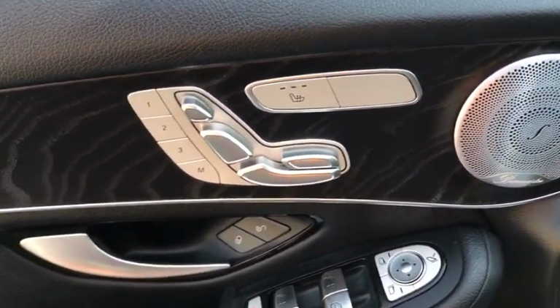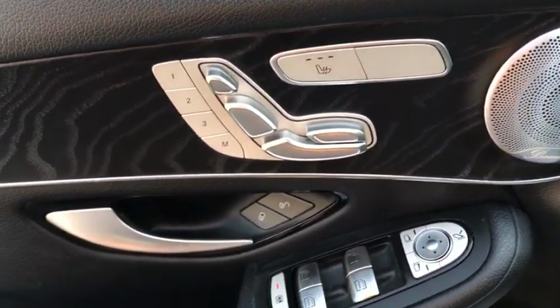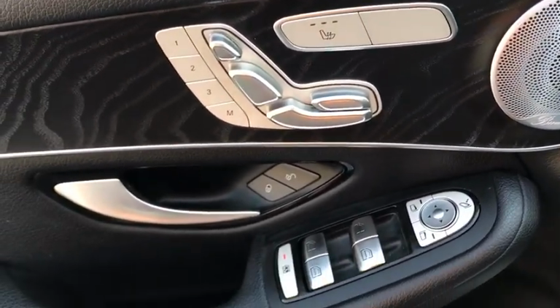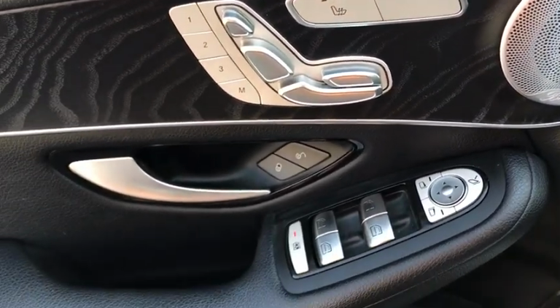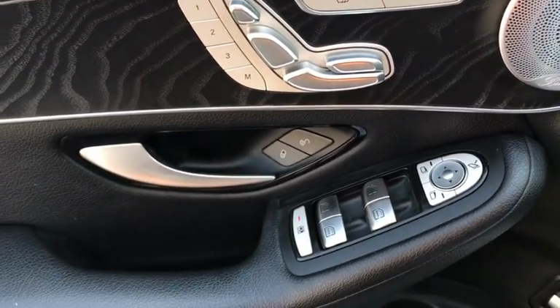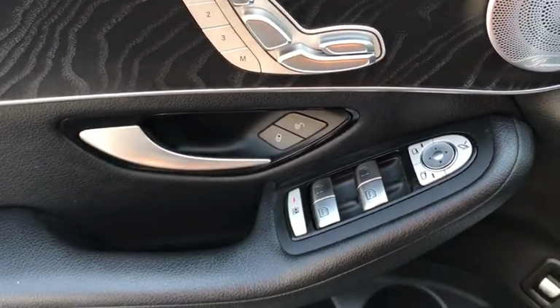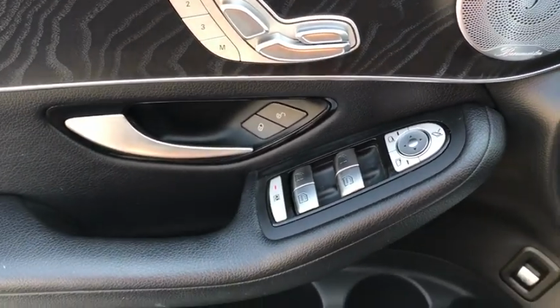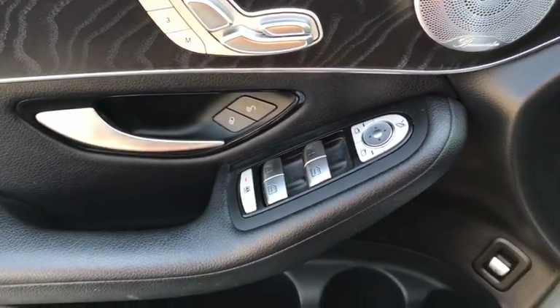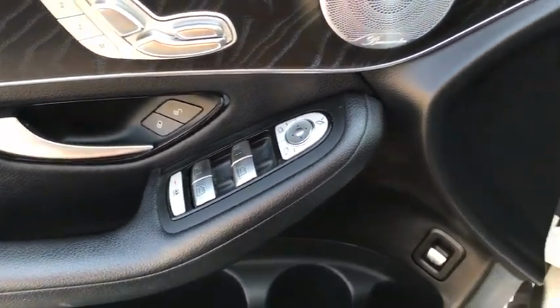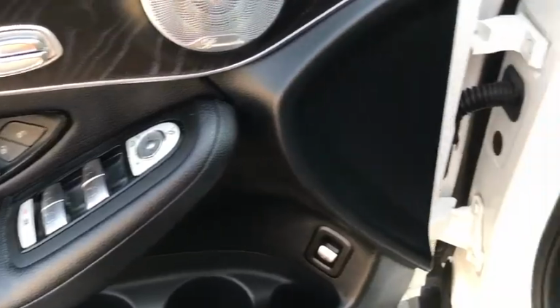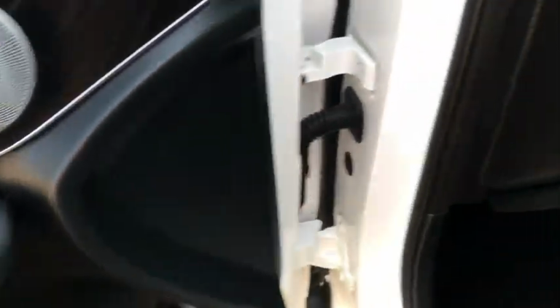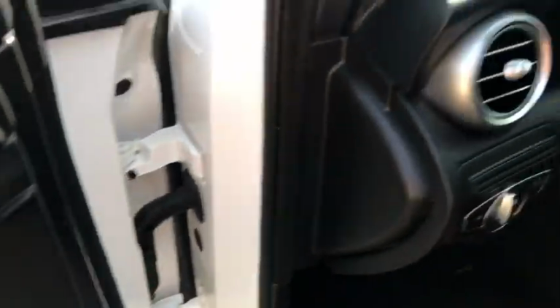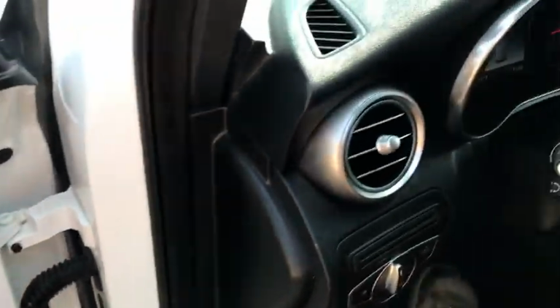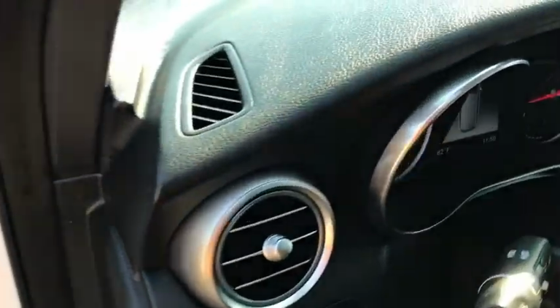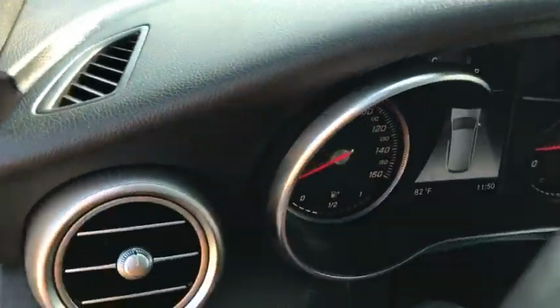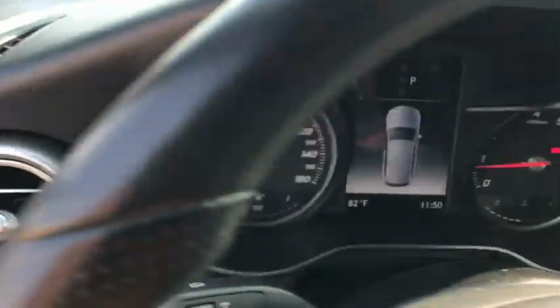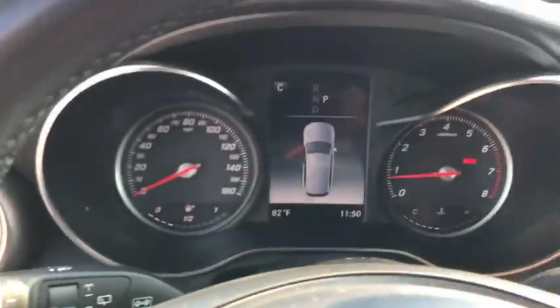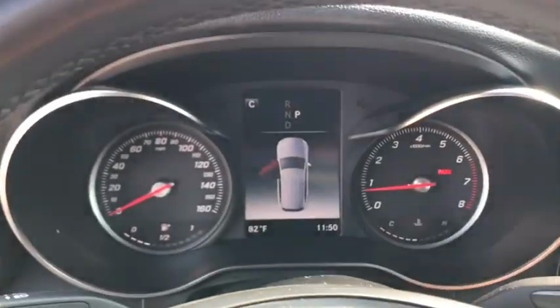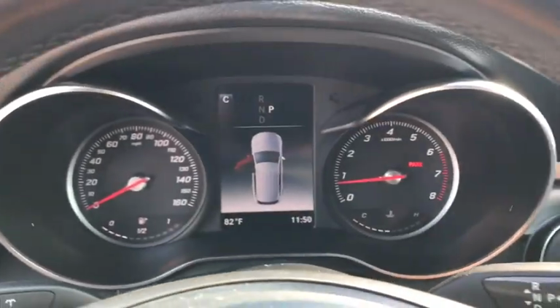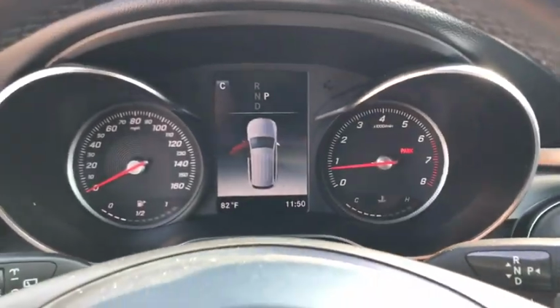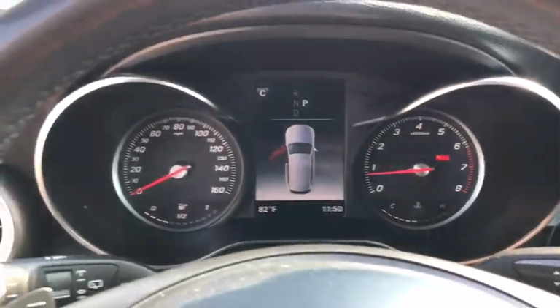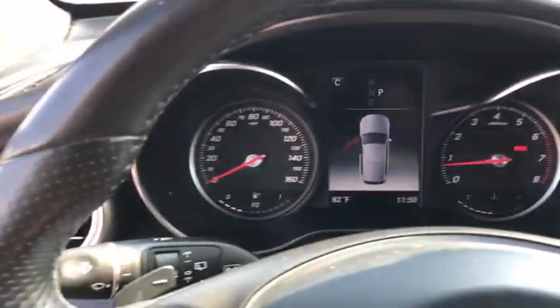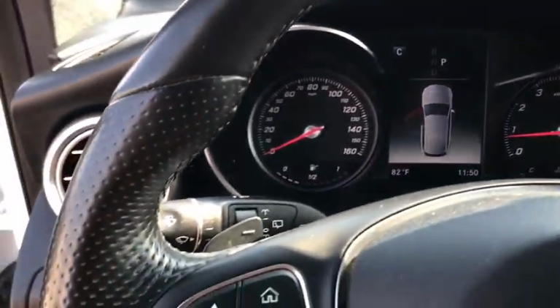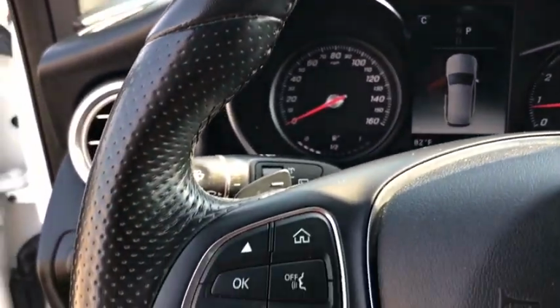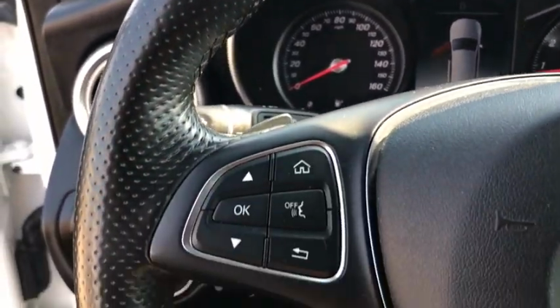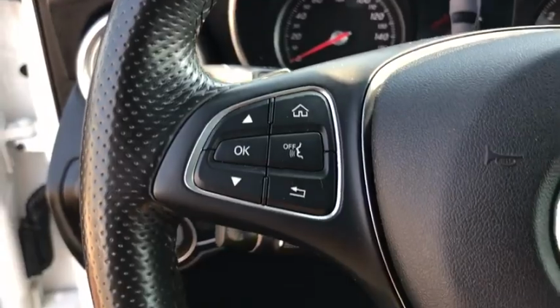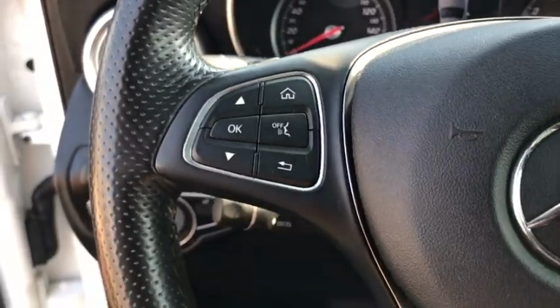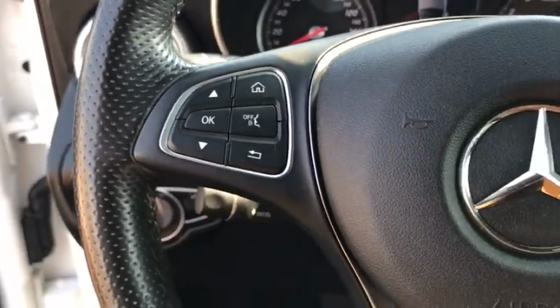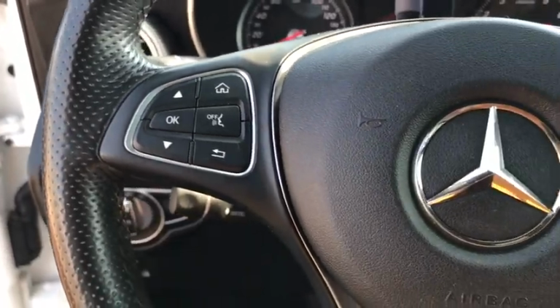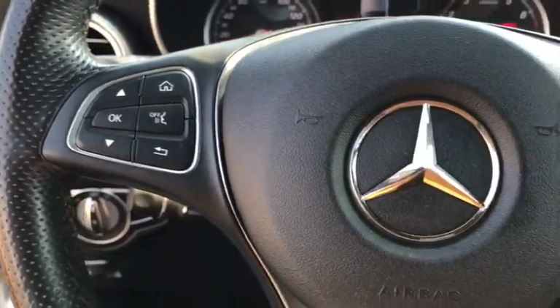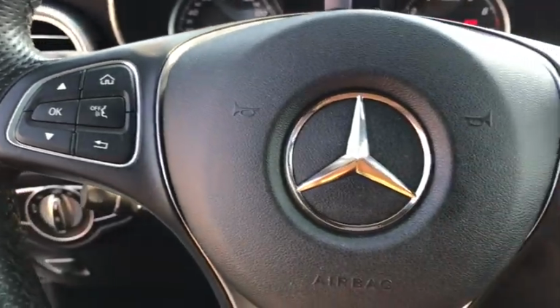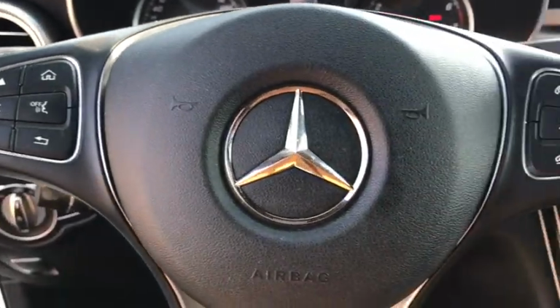Power windows, security system, rear window defroster, electronic stability control, CD player, tachometer, overhead console, remote keyless entry, brake assist.